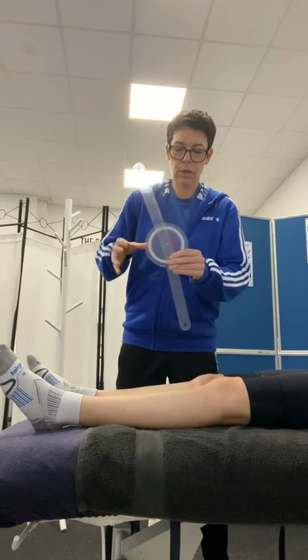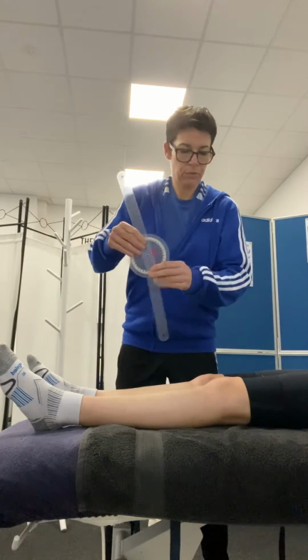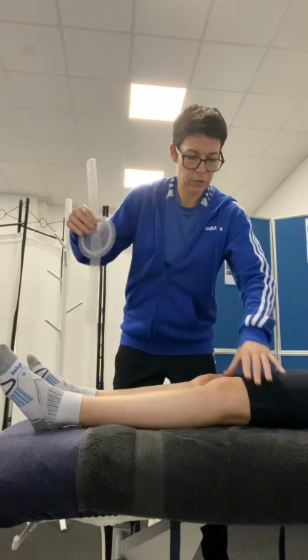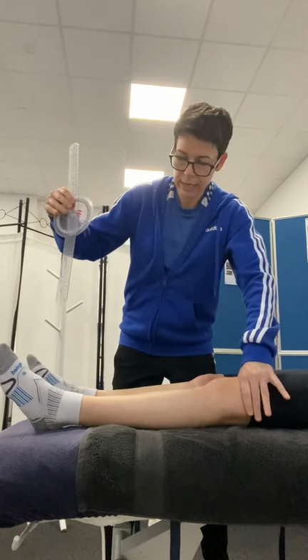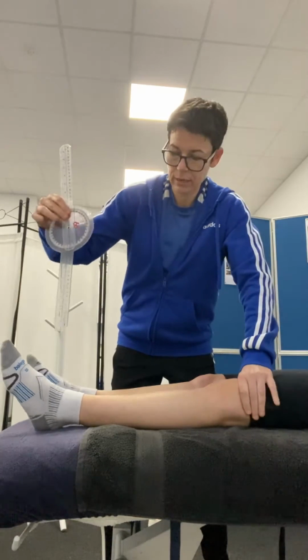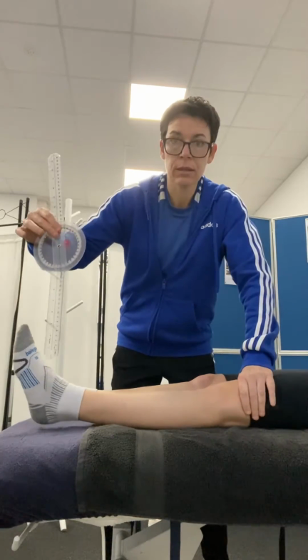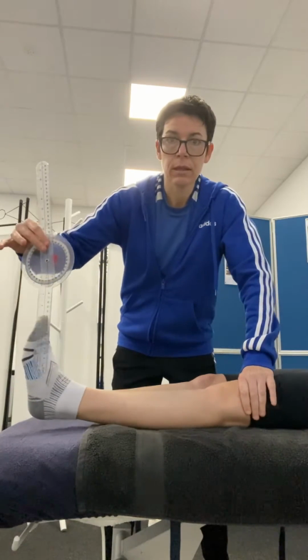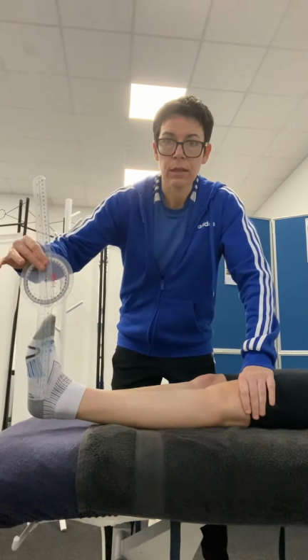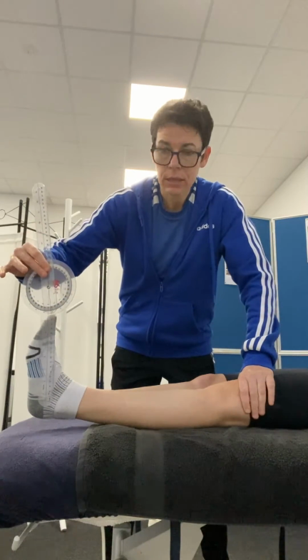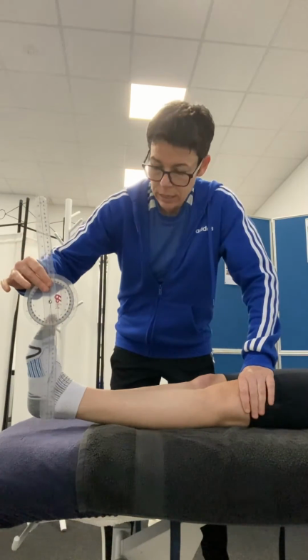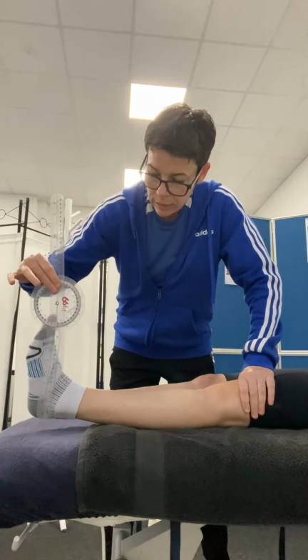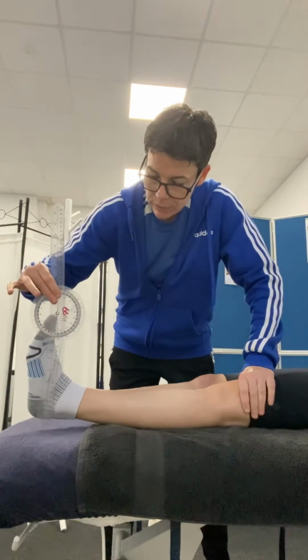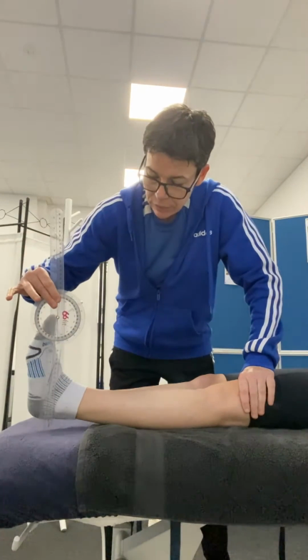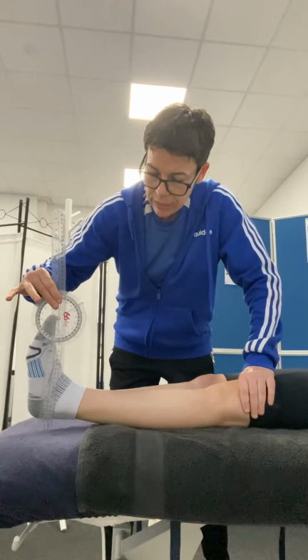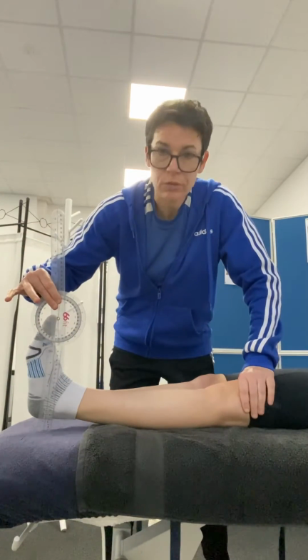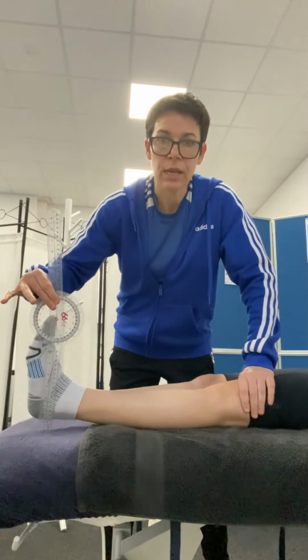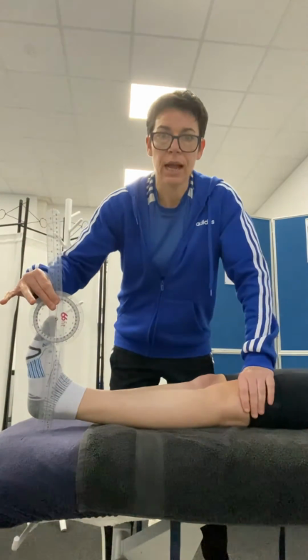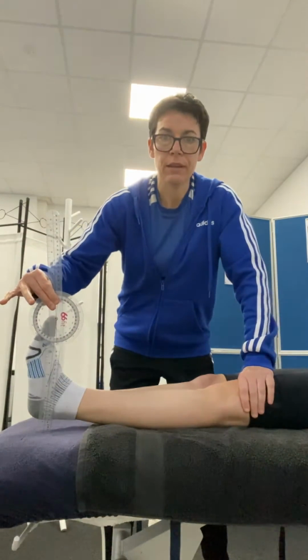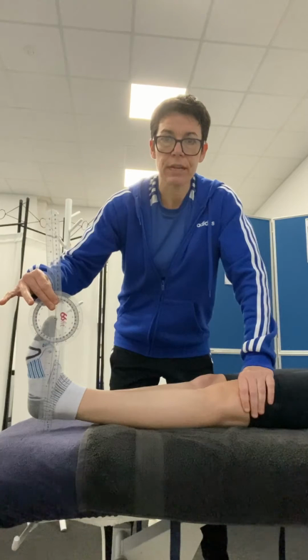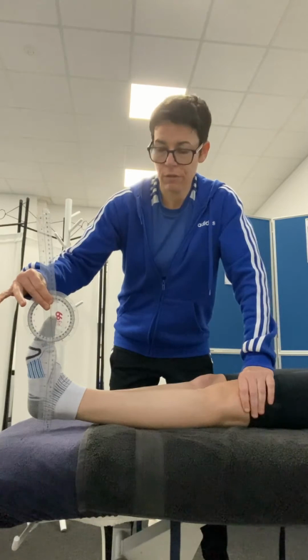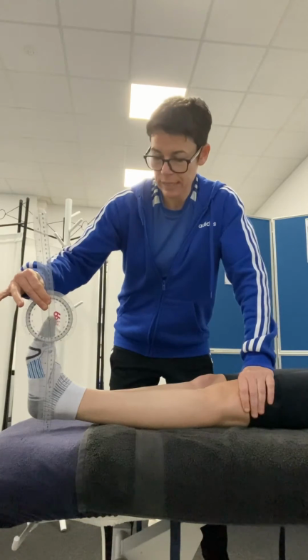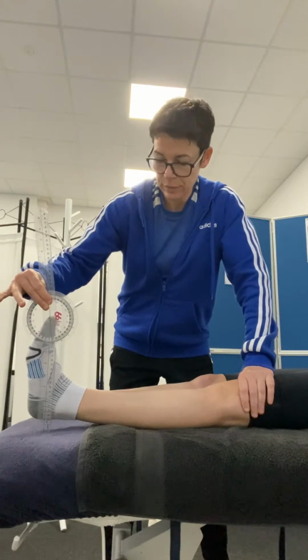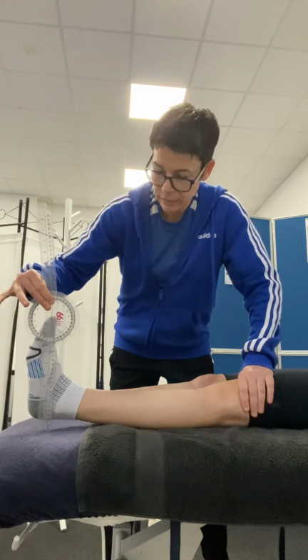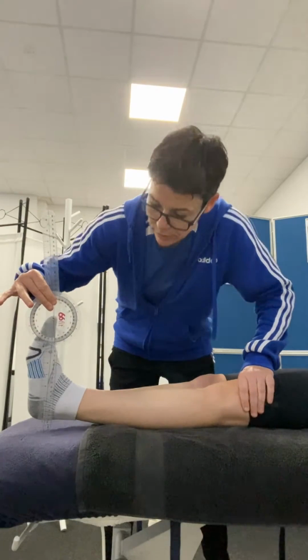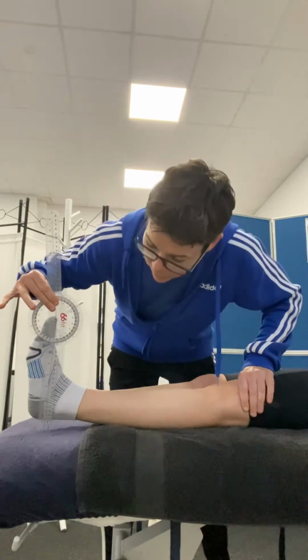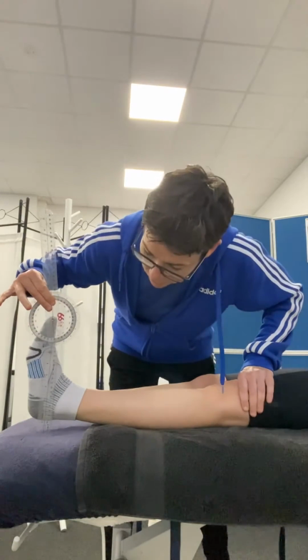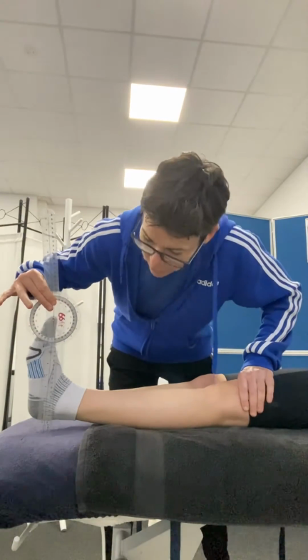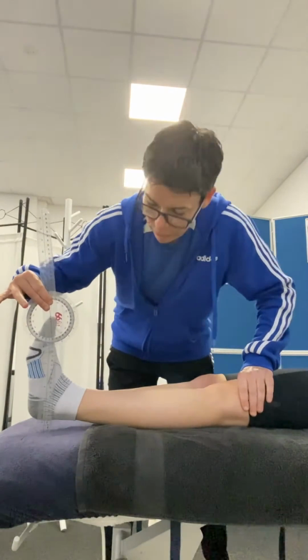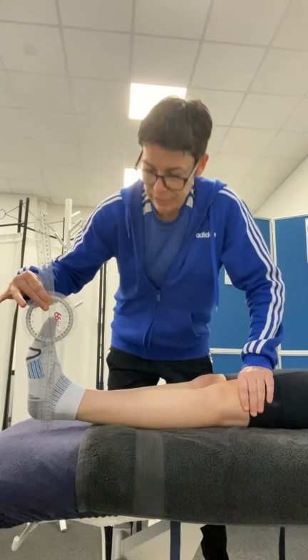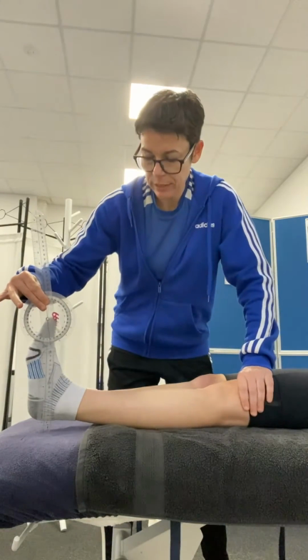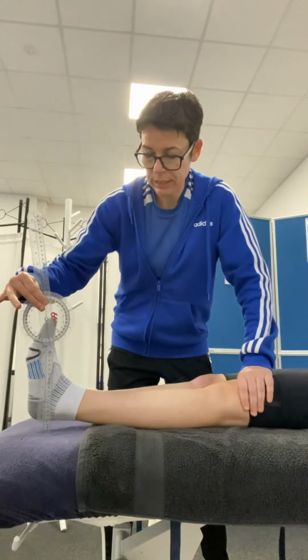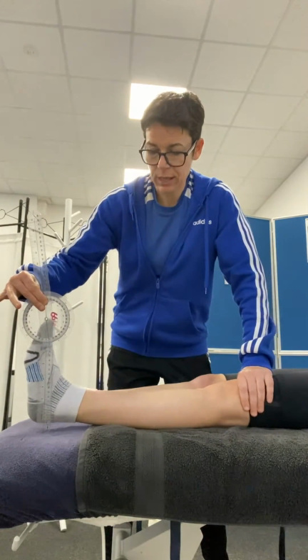We just do that again. I can place the goniometer on the couch and then read it off in centimetres, which is around three centimetres there.